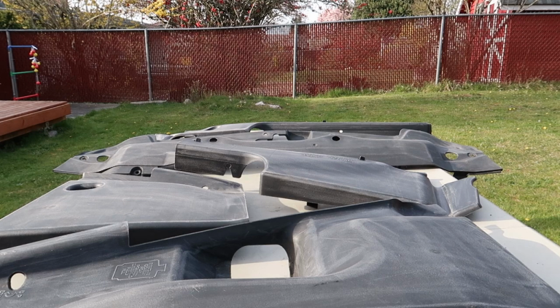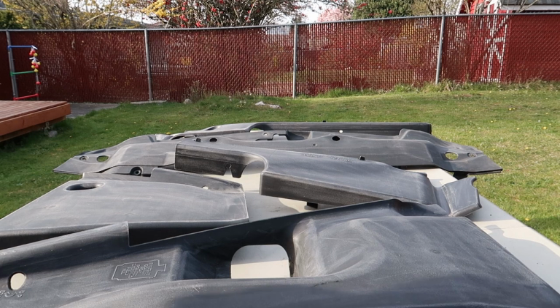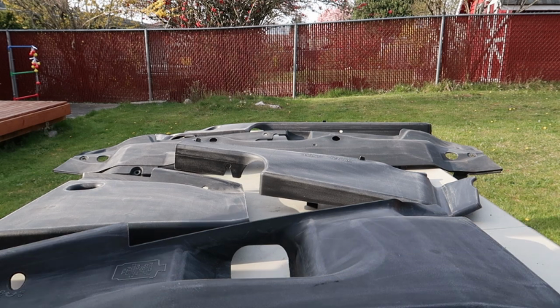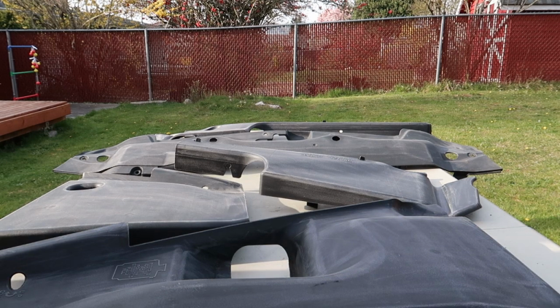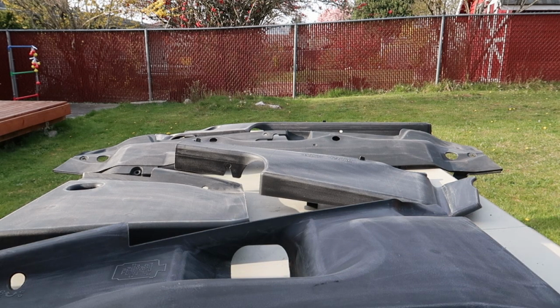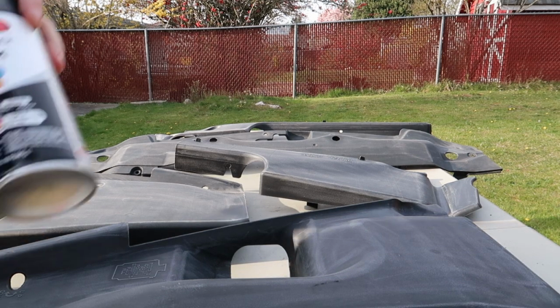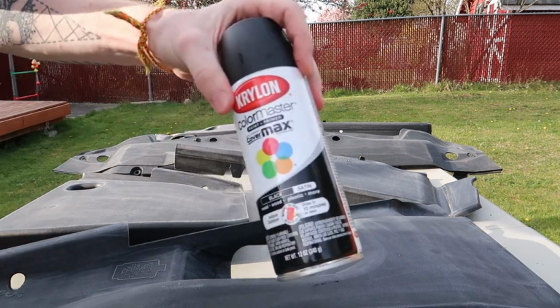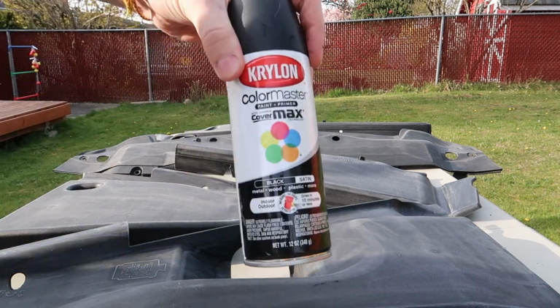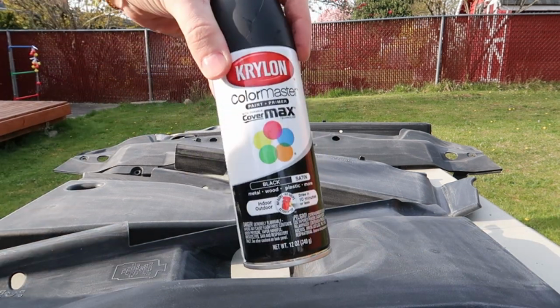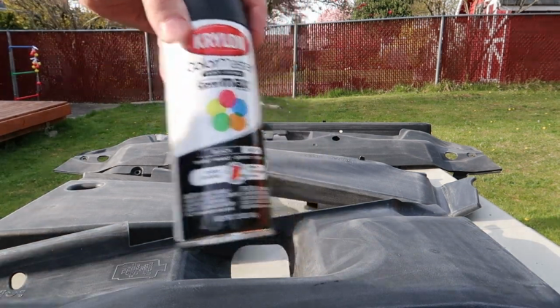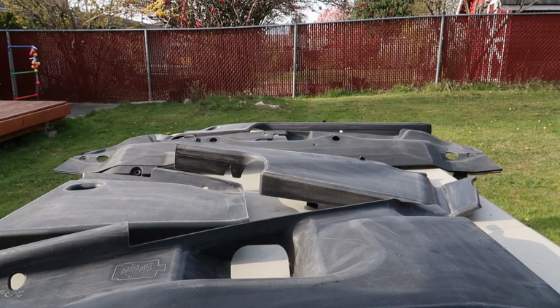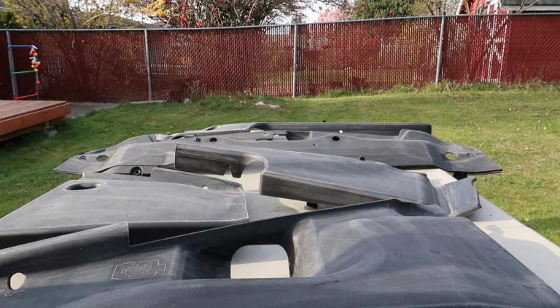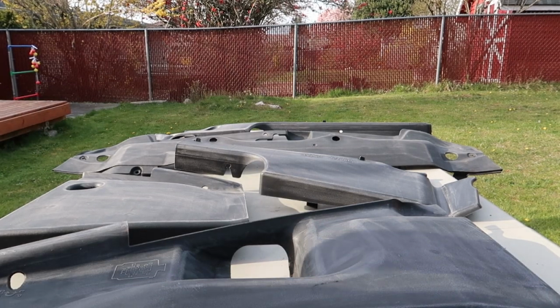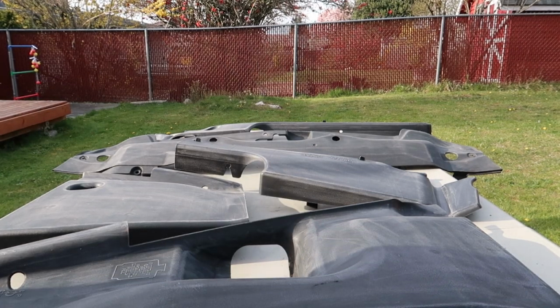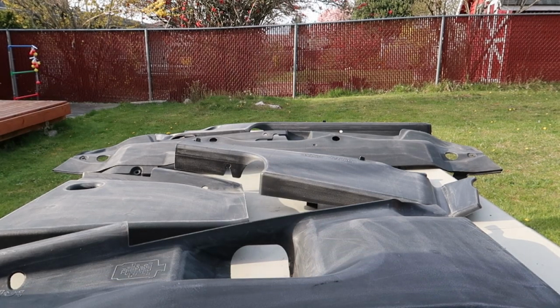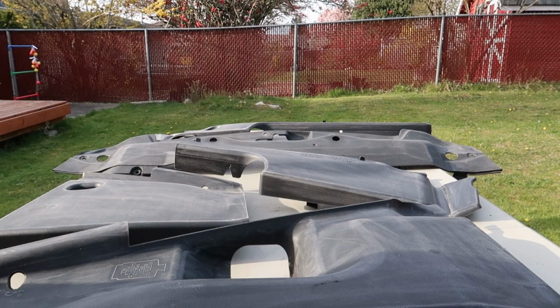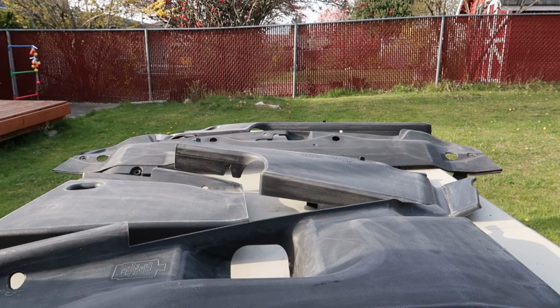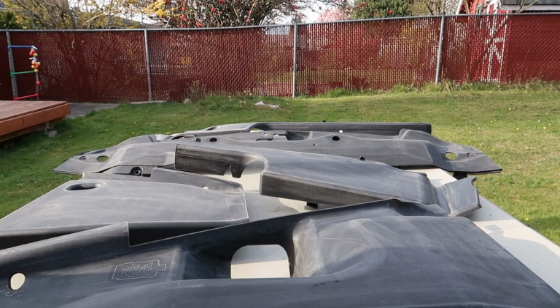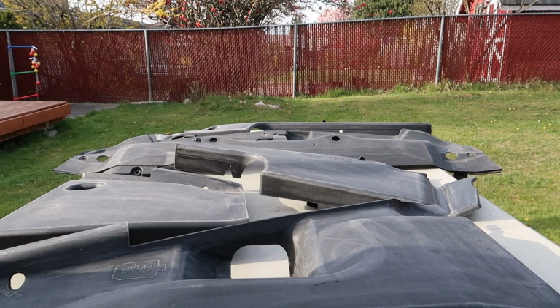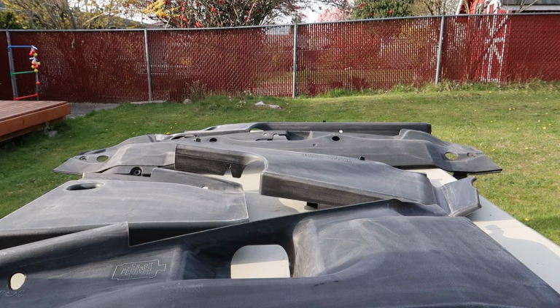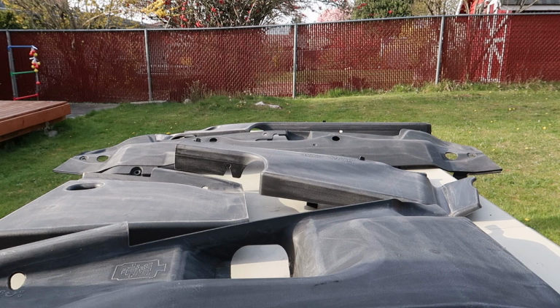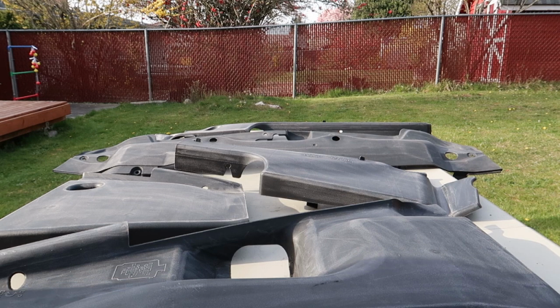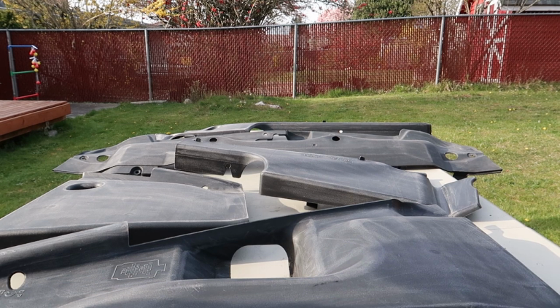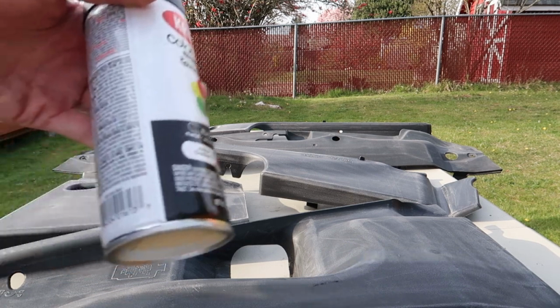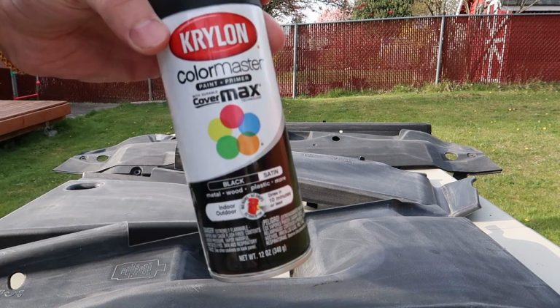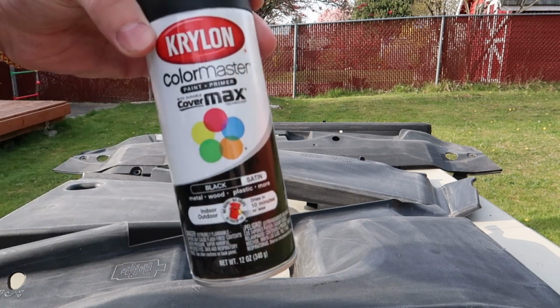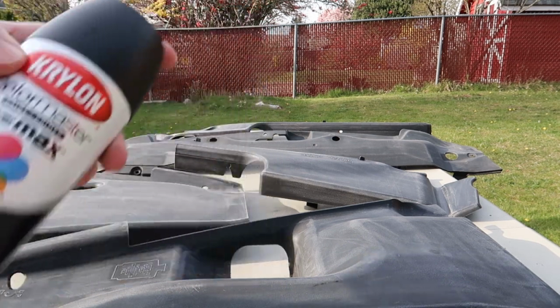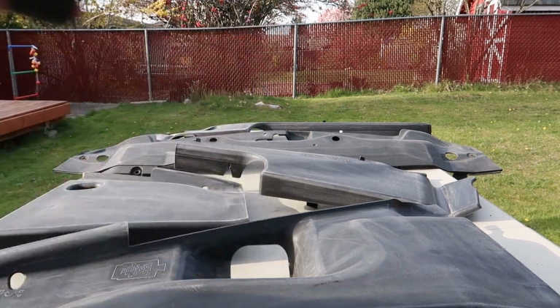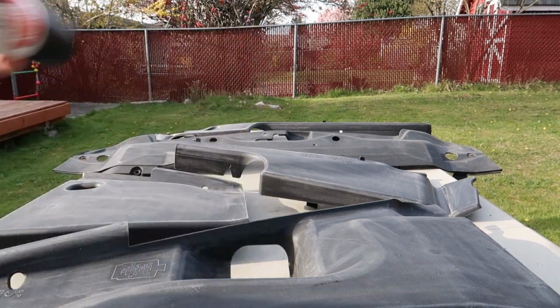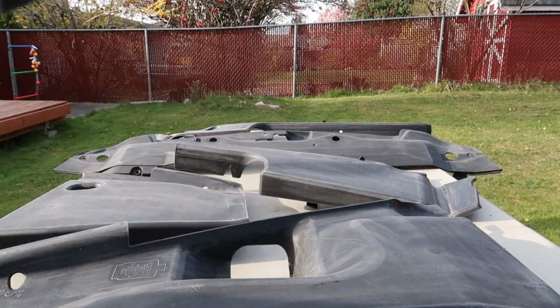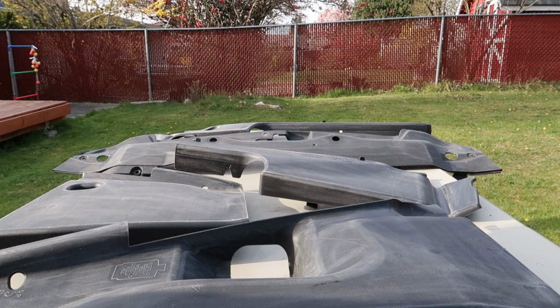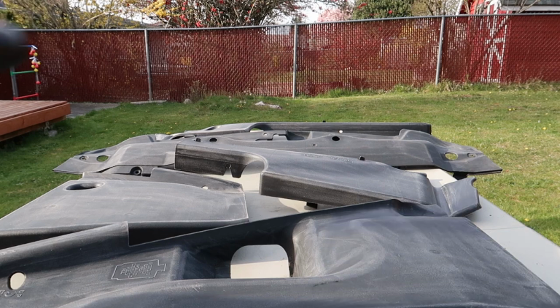Now that I've given those time to dry, I'm going to start applying my black. I'm going to start with lighter coats and then get thicker and thicker as I go through the coats. I made sure to run this under some hot water to make sure the paint is going to come out nice and even.